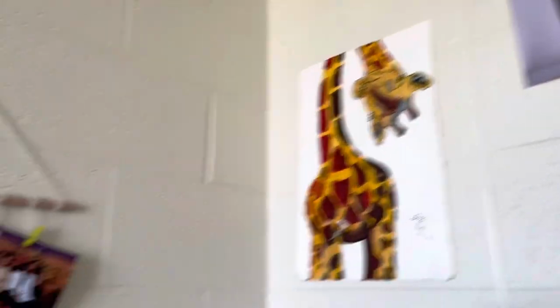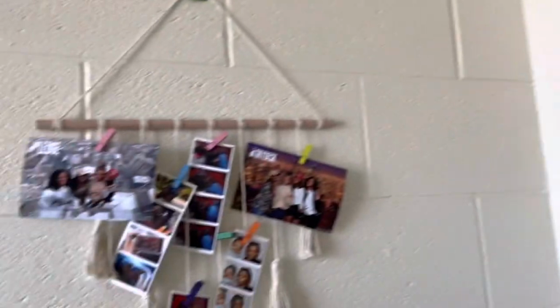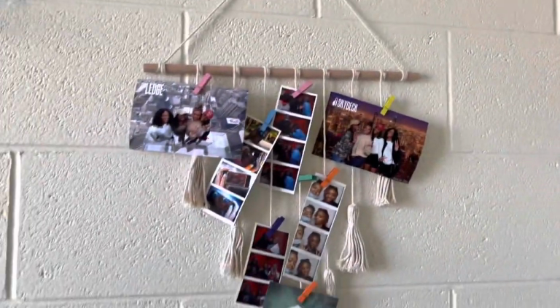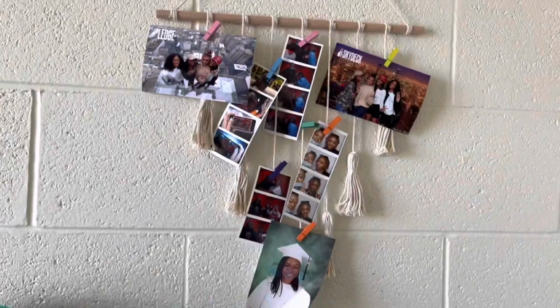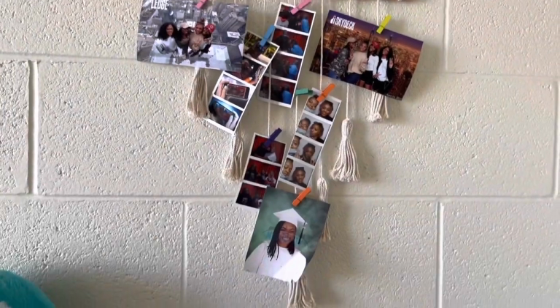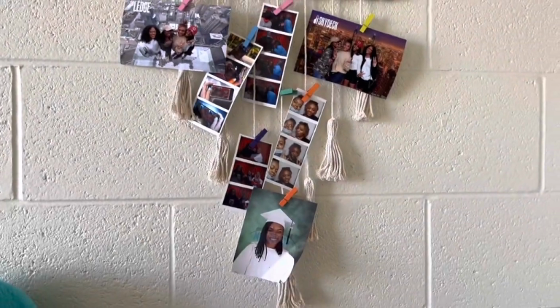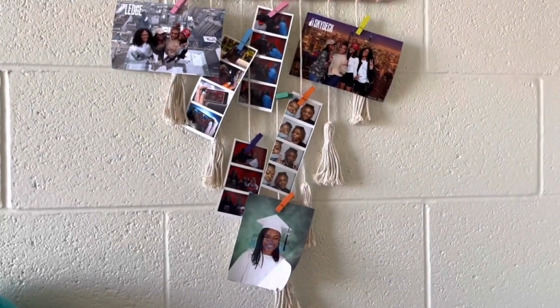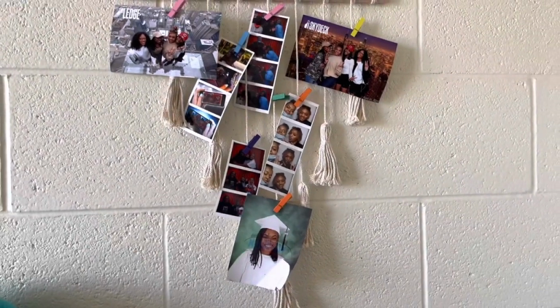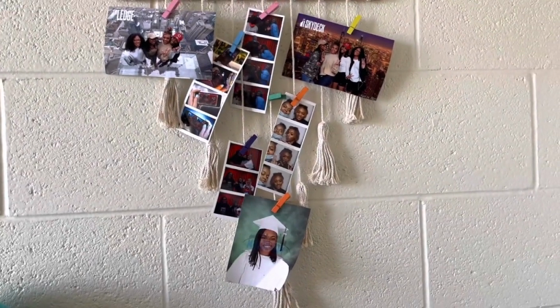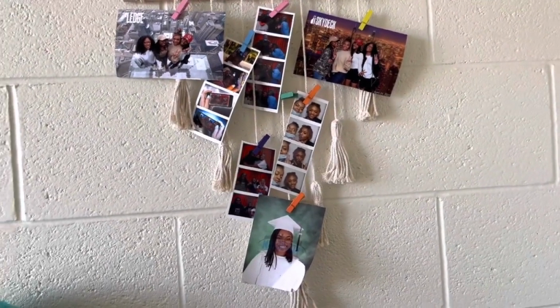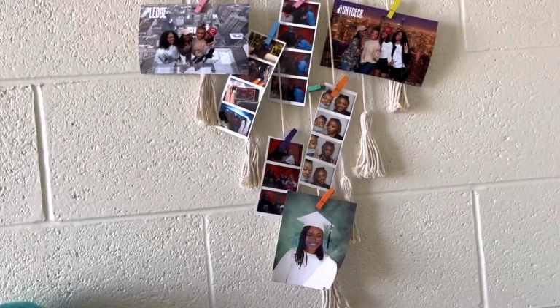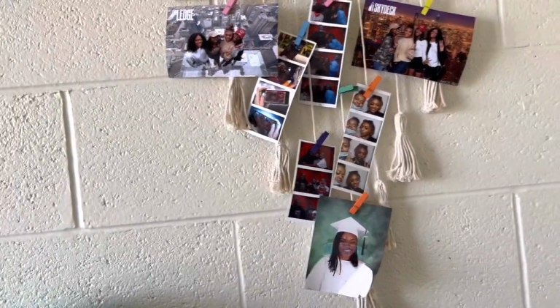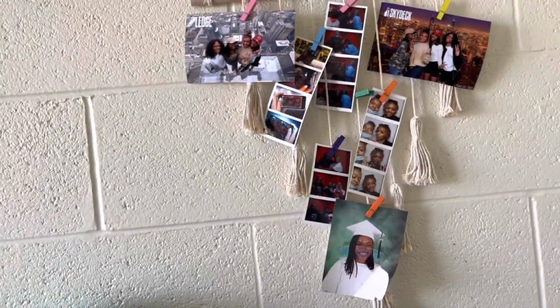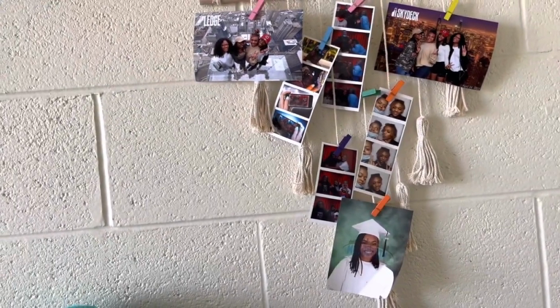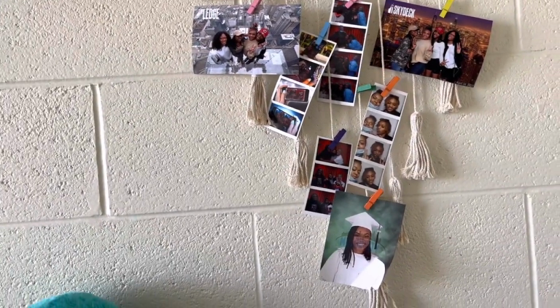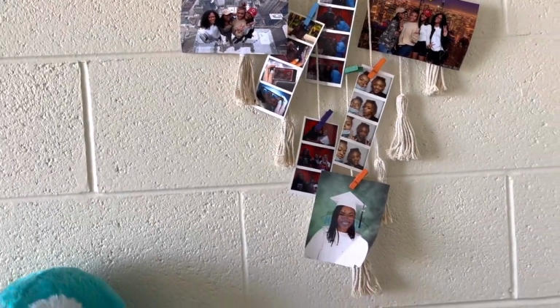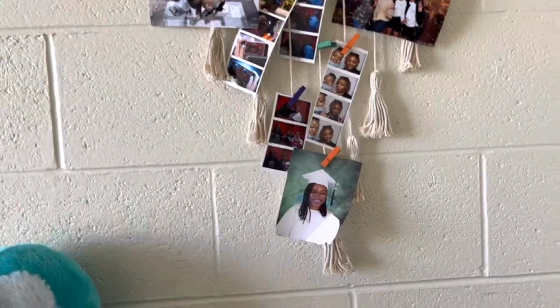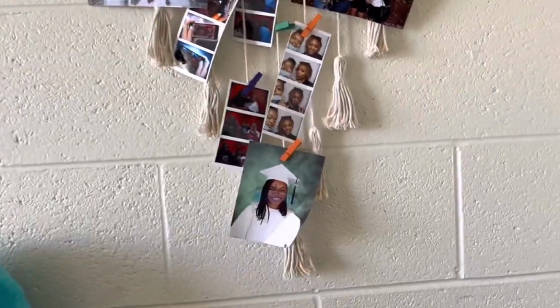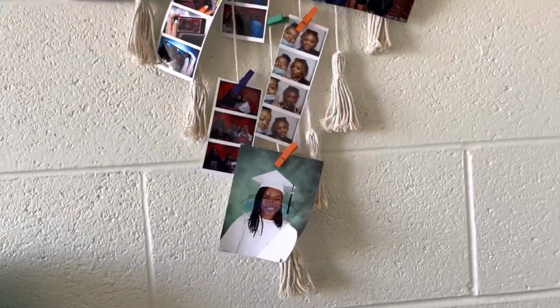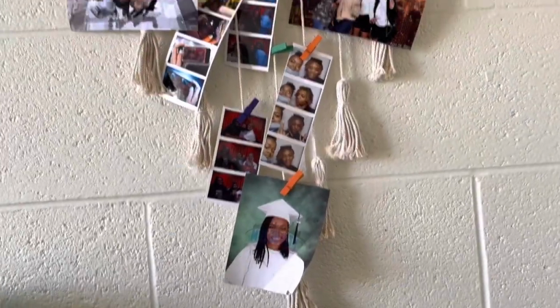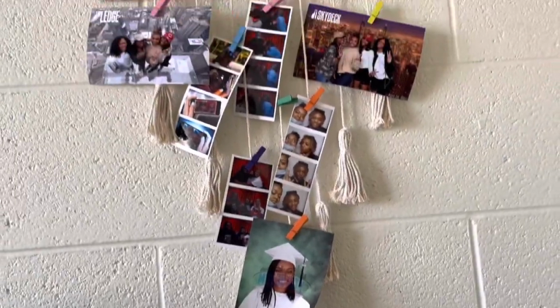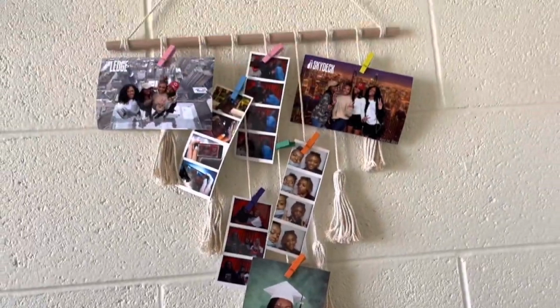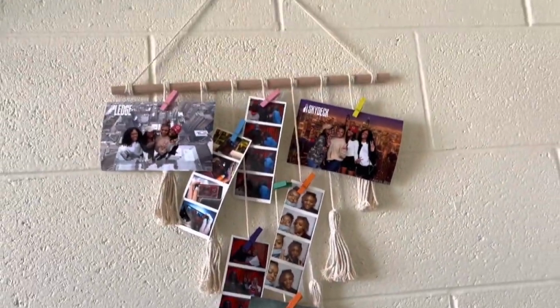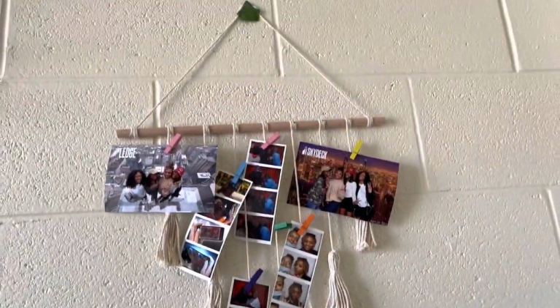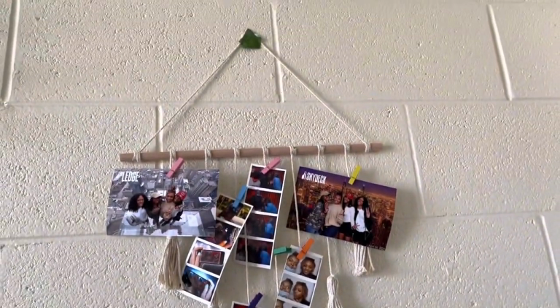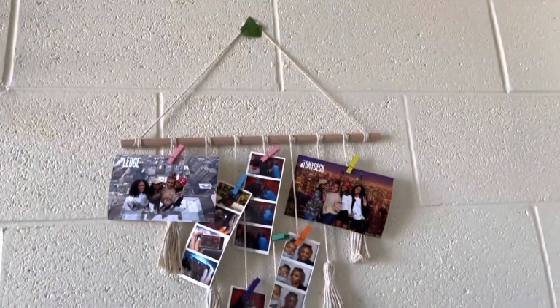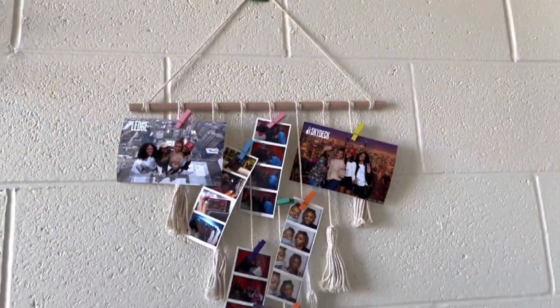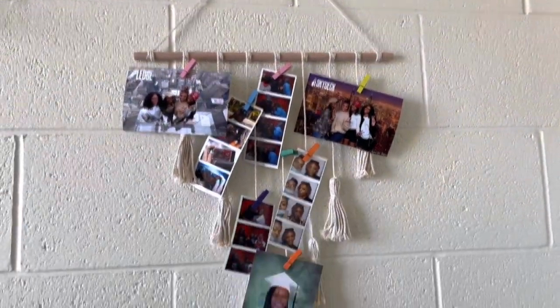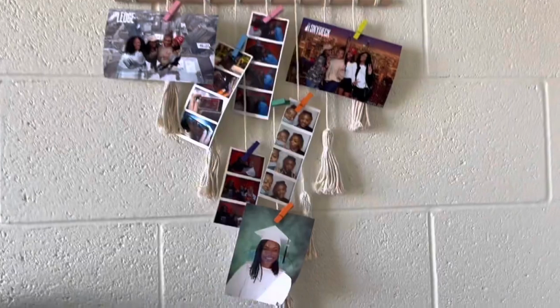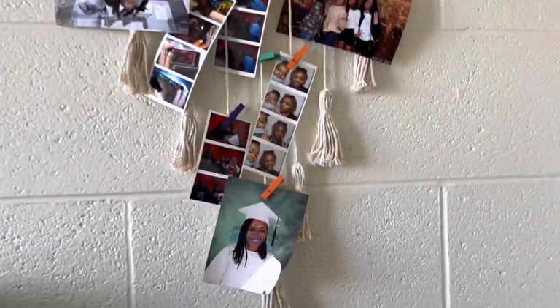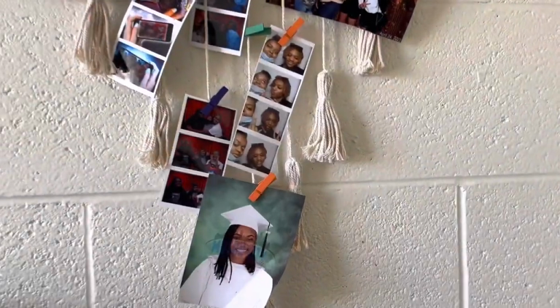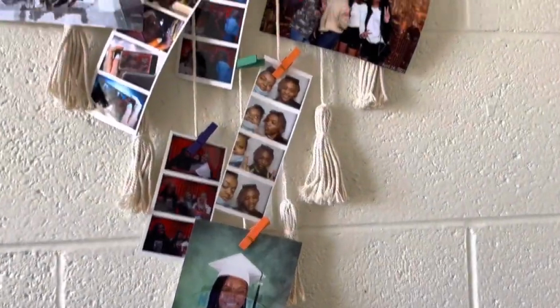Y'all, most everything in here as far as the decor is either from Shein or Amazon. But this is a cute little rack for pictures — just pictures of me and my friends.